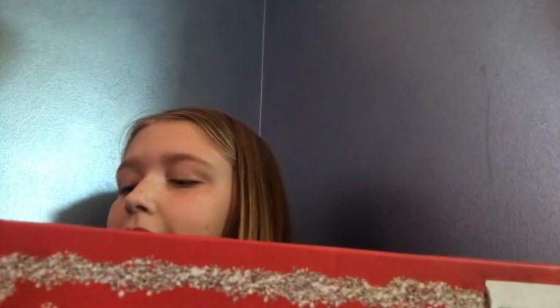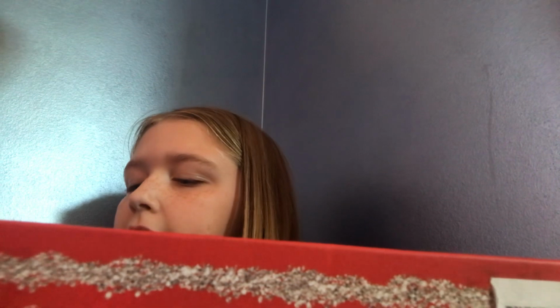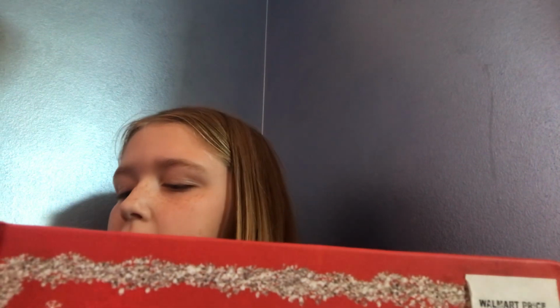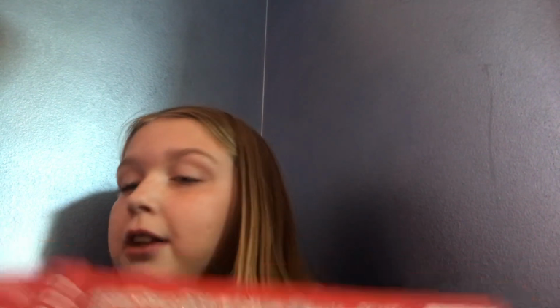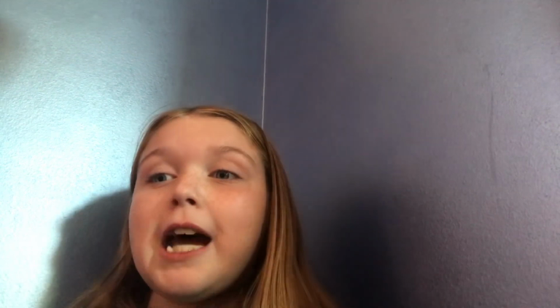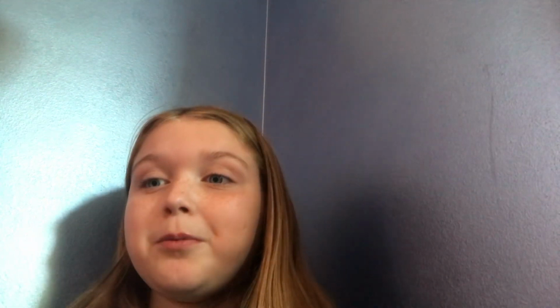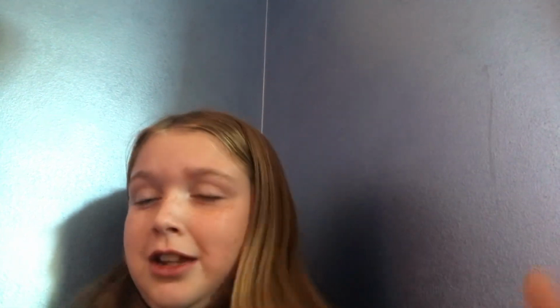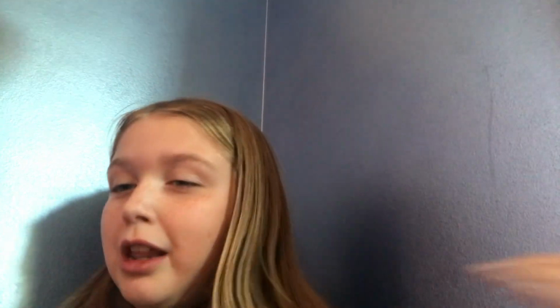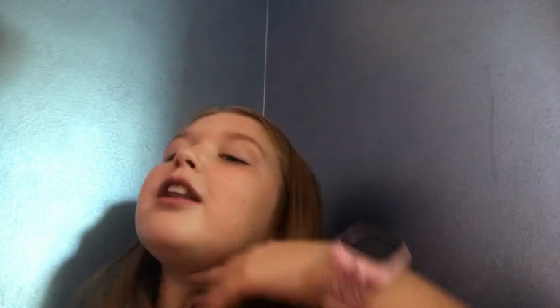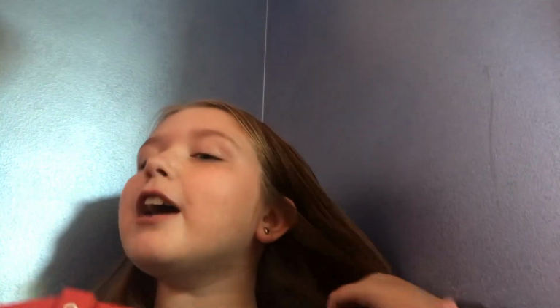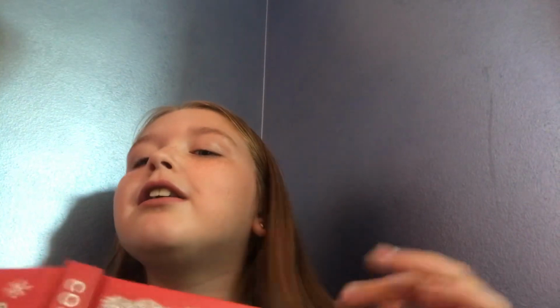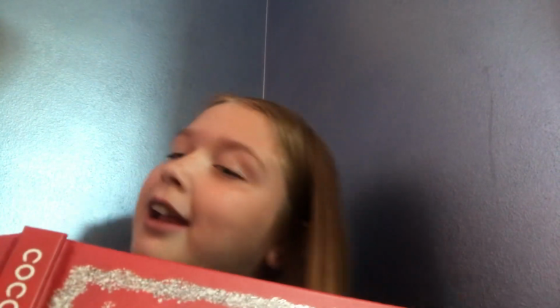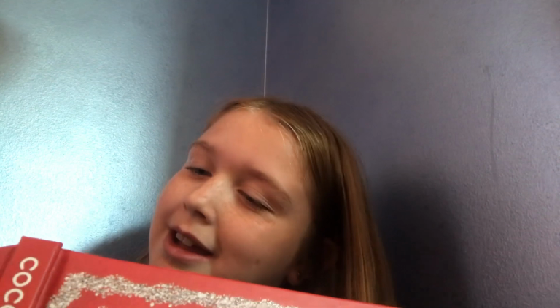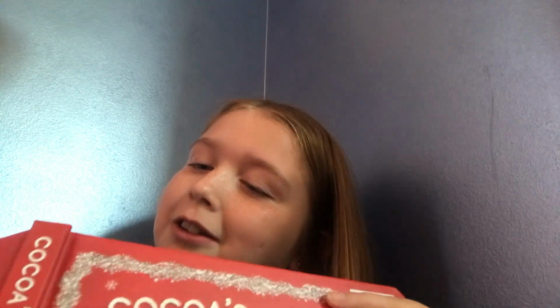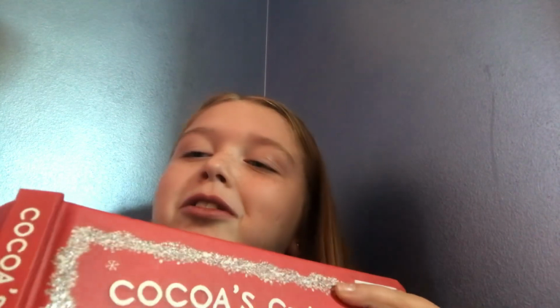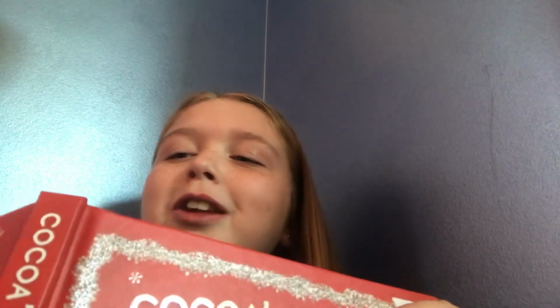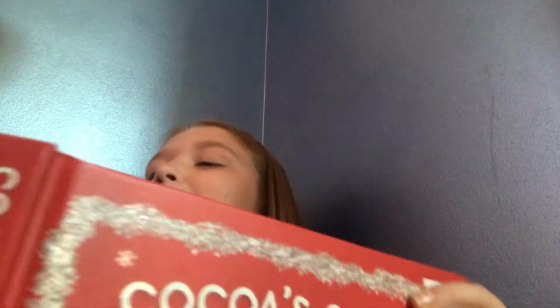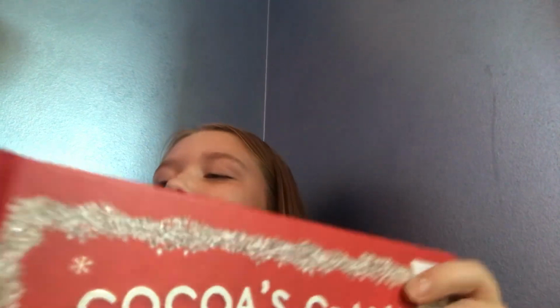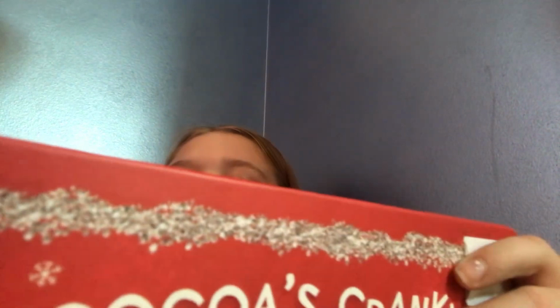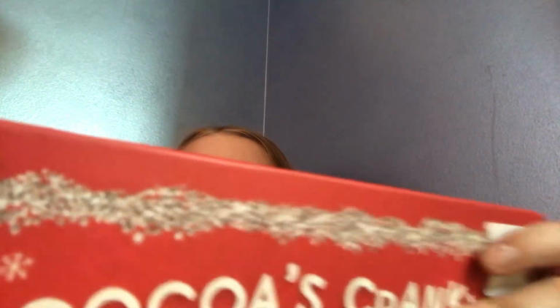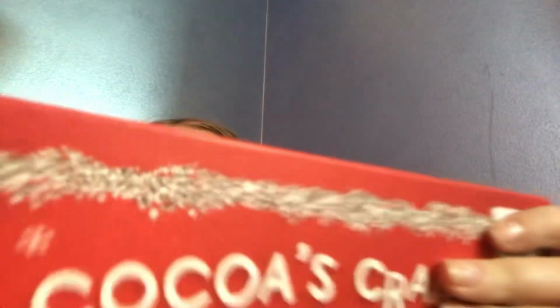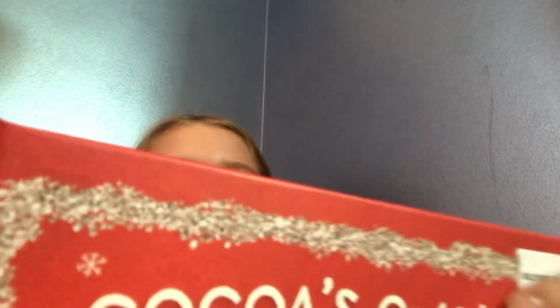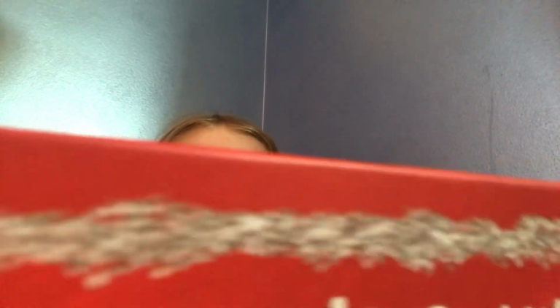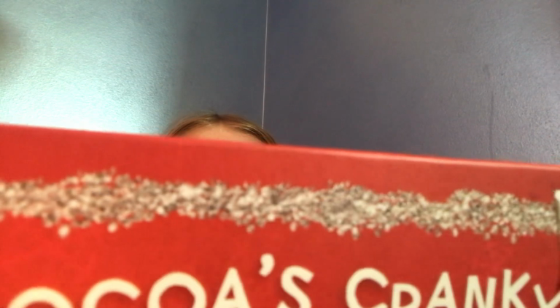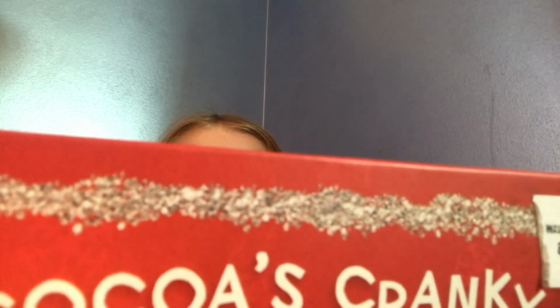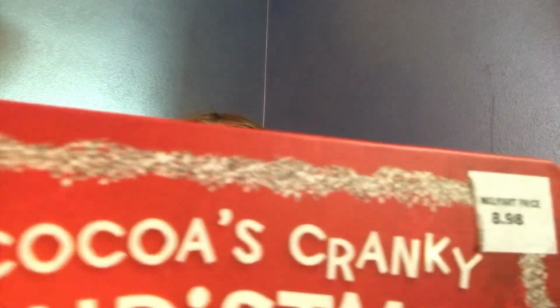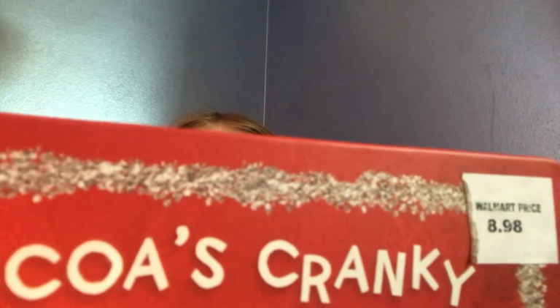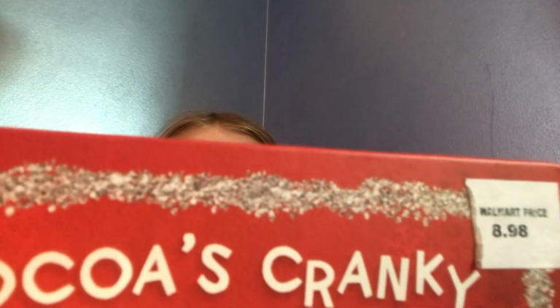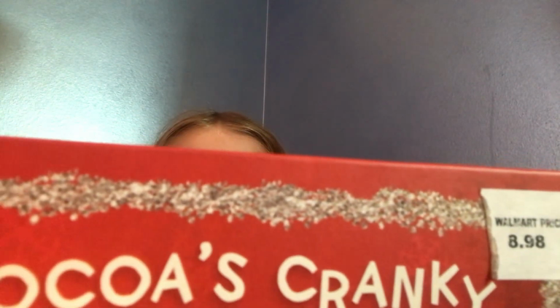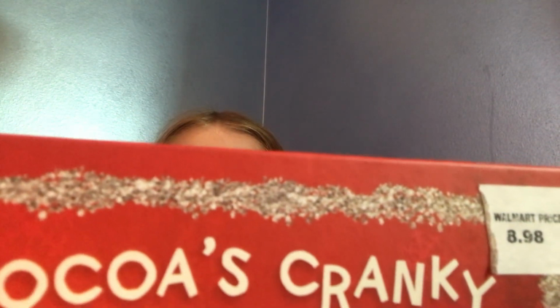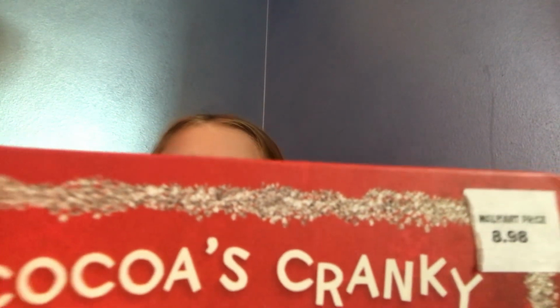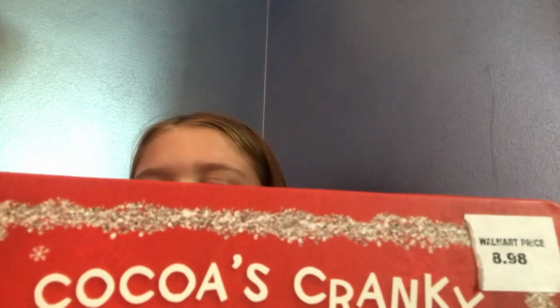Try clapping your hands very loud. Can you clap your hands very loud? You're so sparkly, Coco. Sparkly and grumpy.